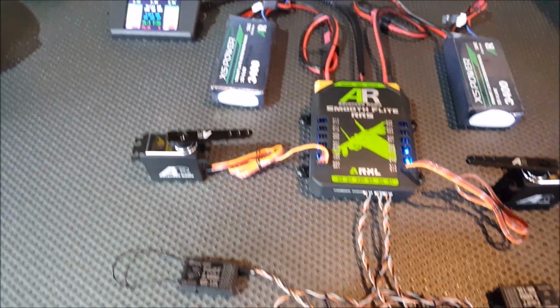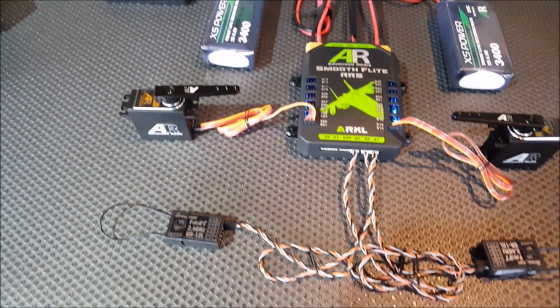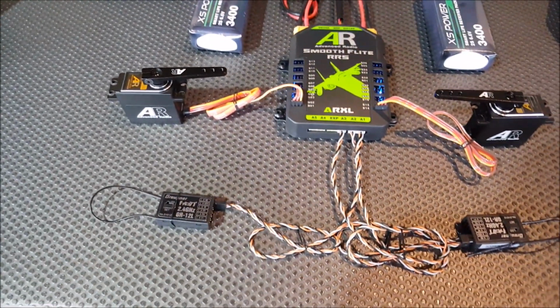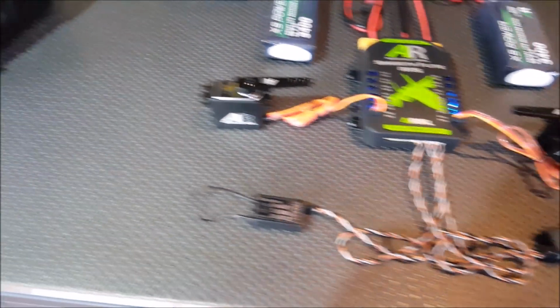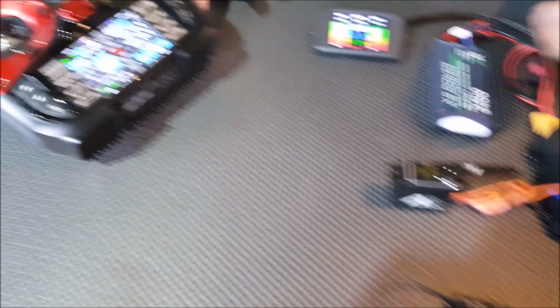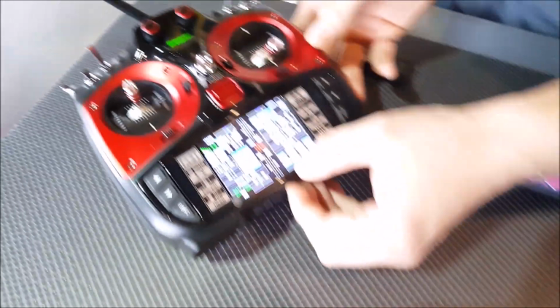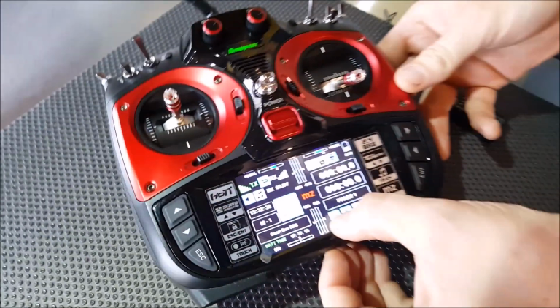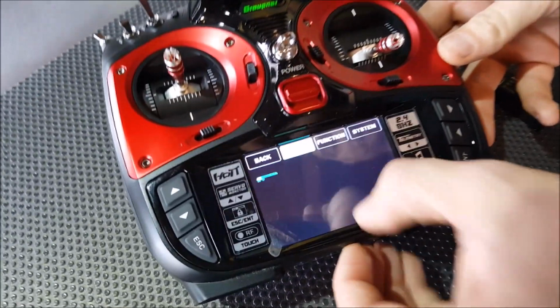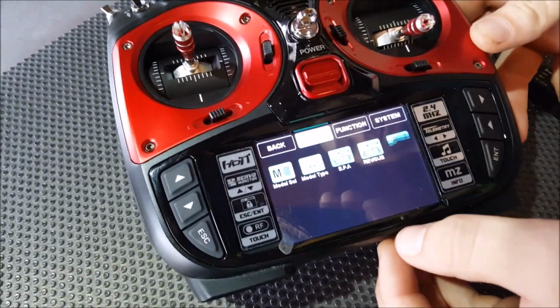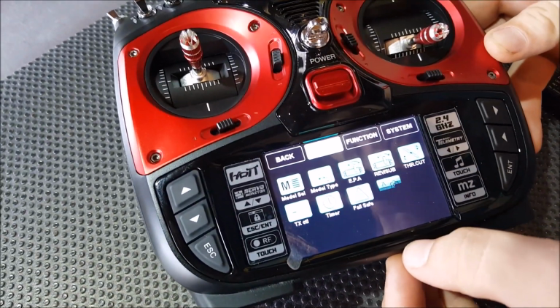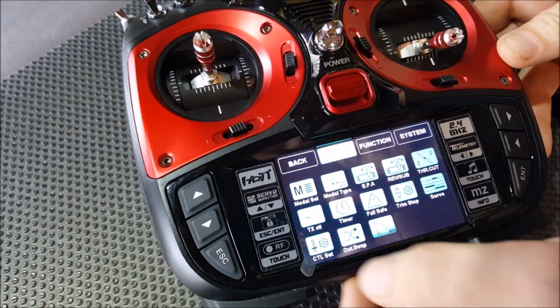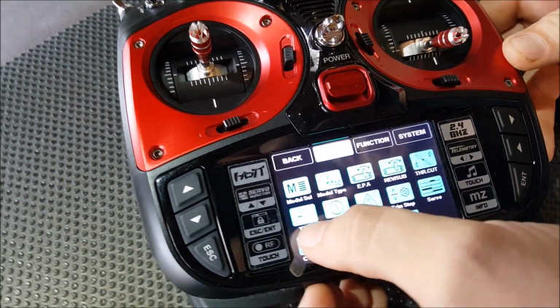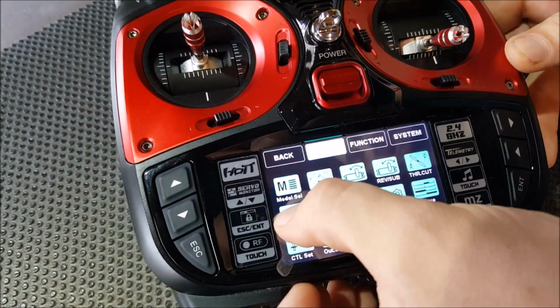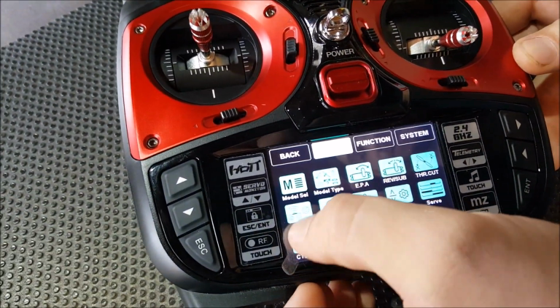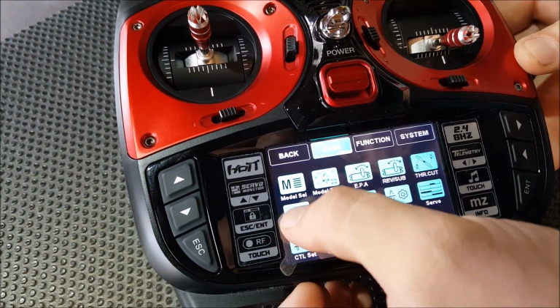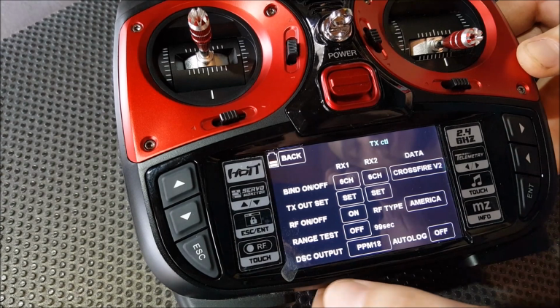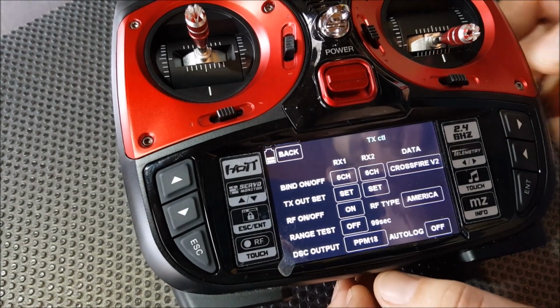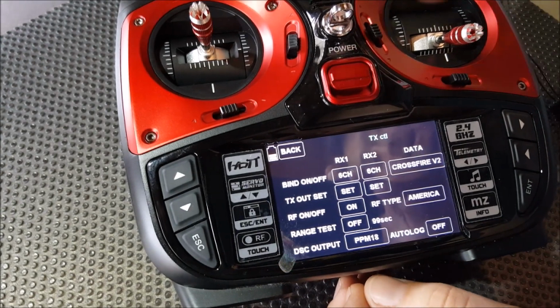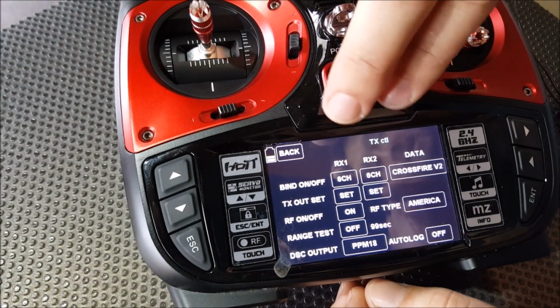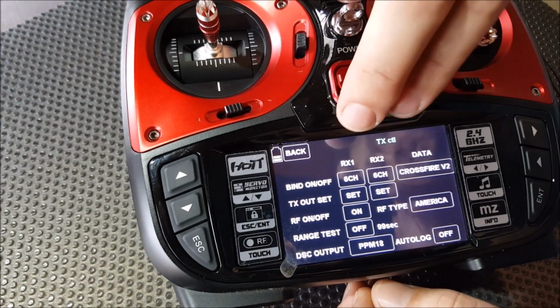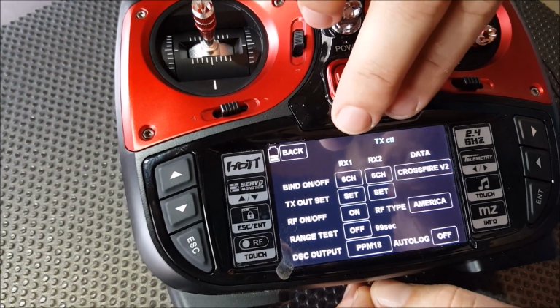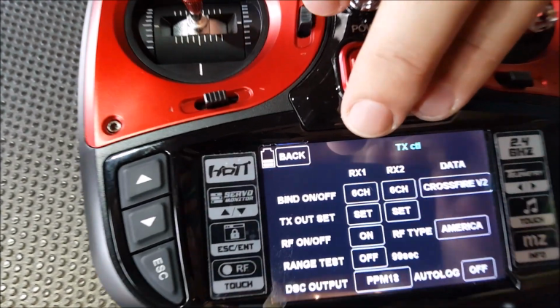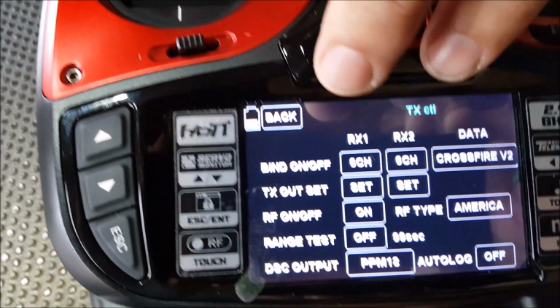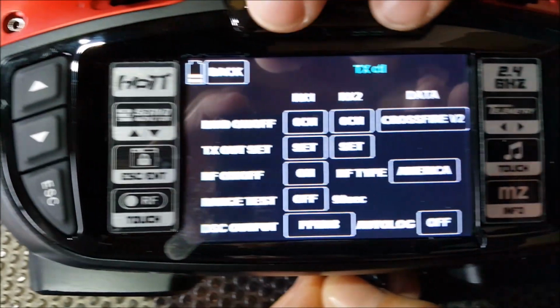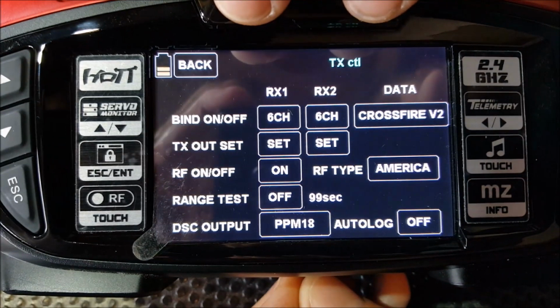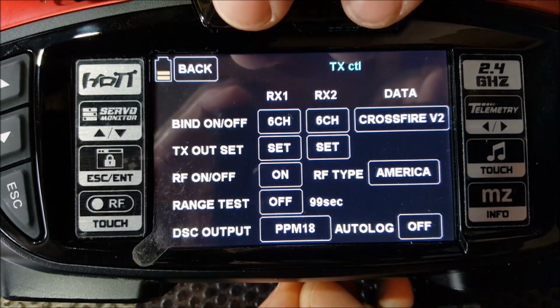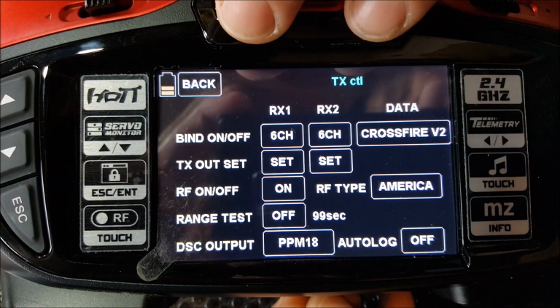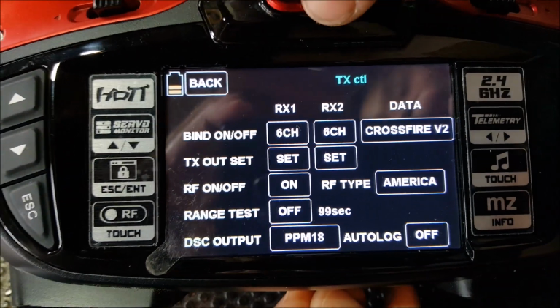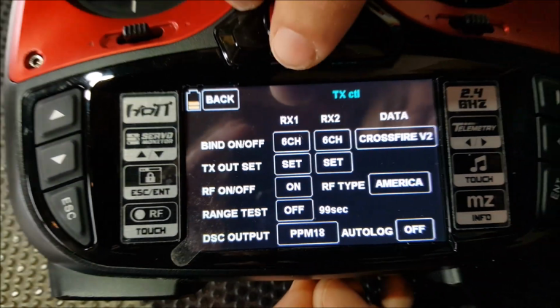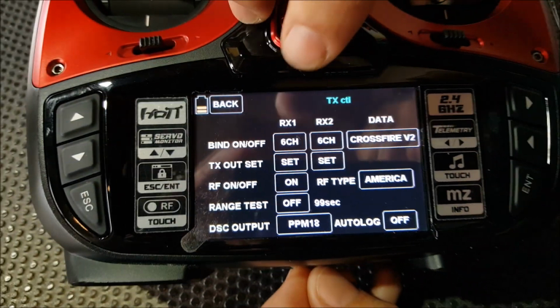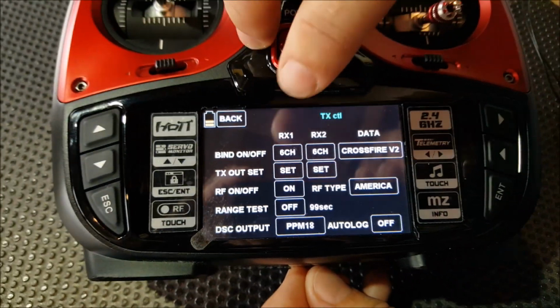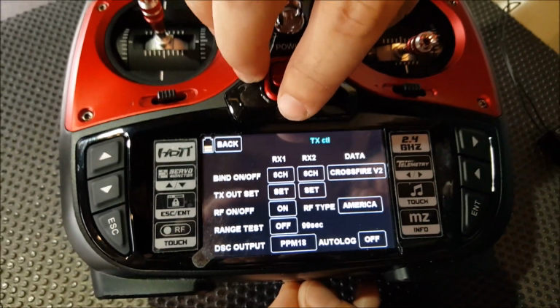So we'll pan over to the radio quickly and go through the basic setup. First of all, go into your base menu and your TX control, and note that you've got two receivers bound. As you can see, we've got both the six channels there. Note which one is the RX1 receiver.